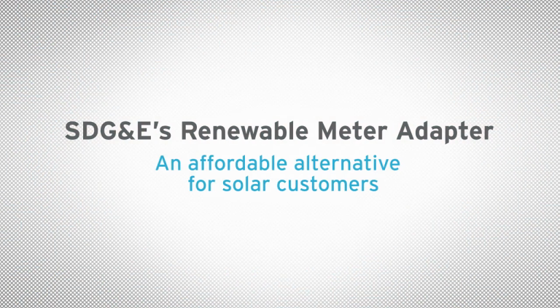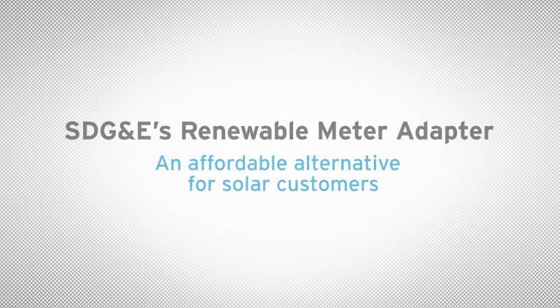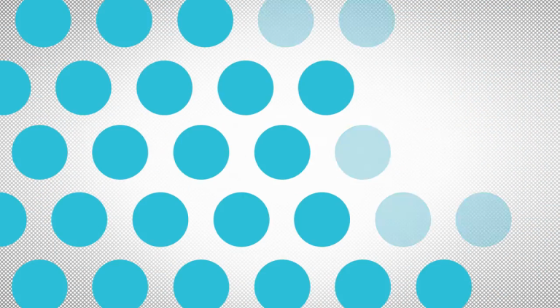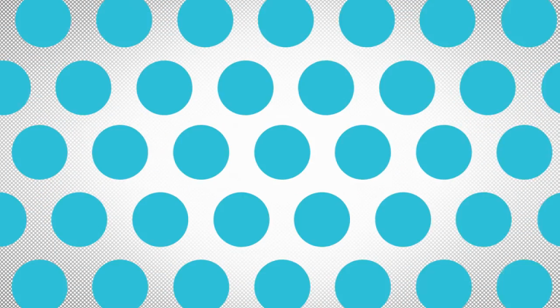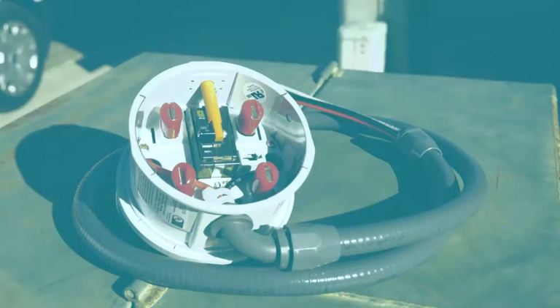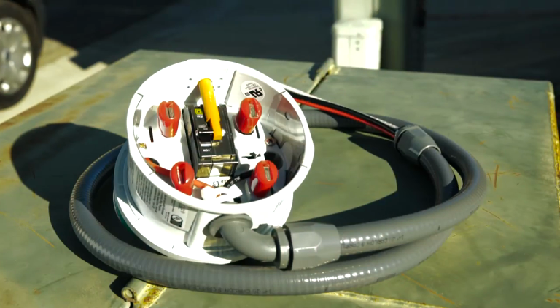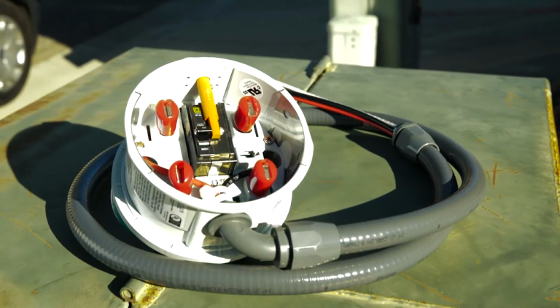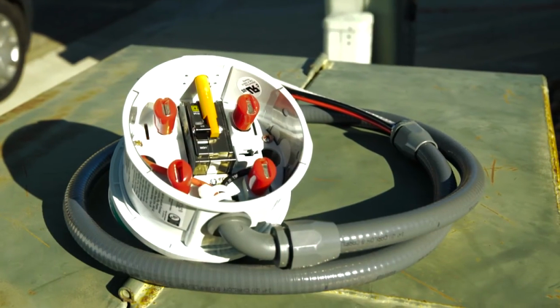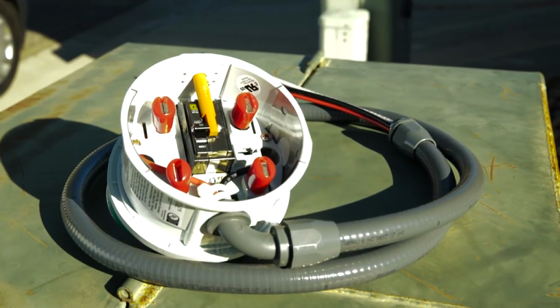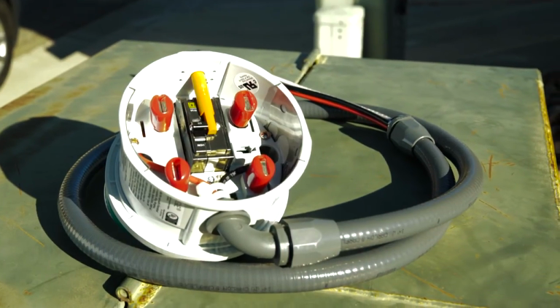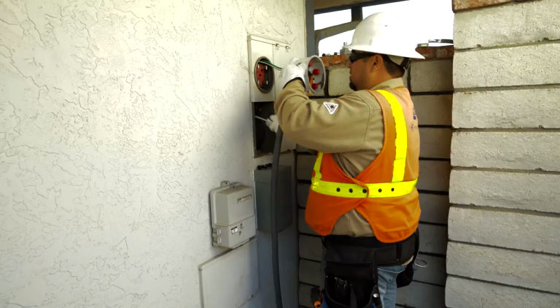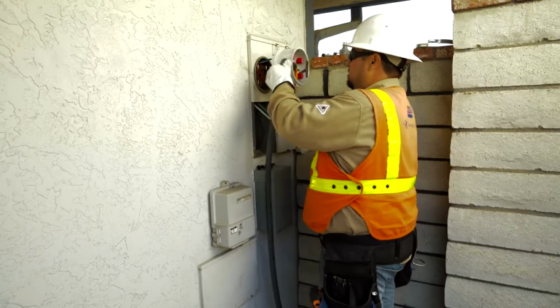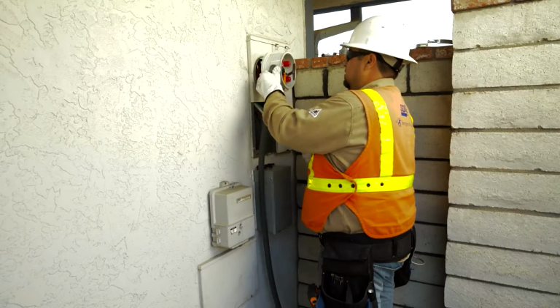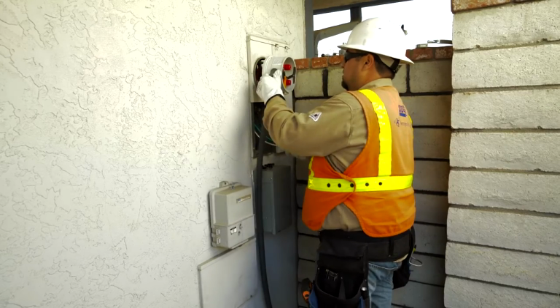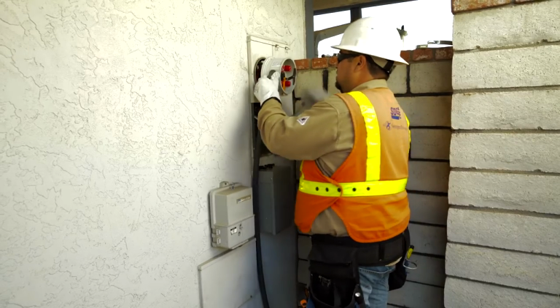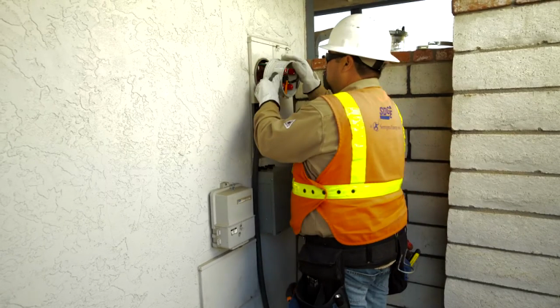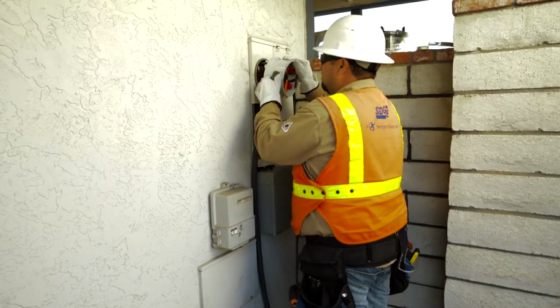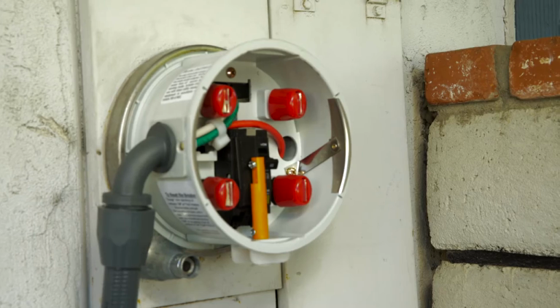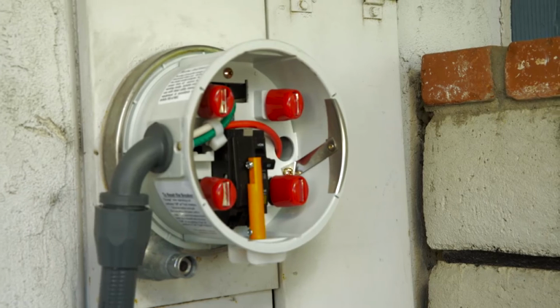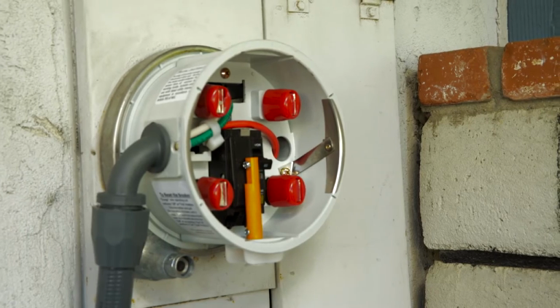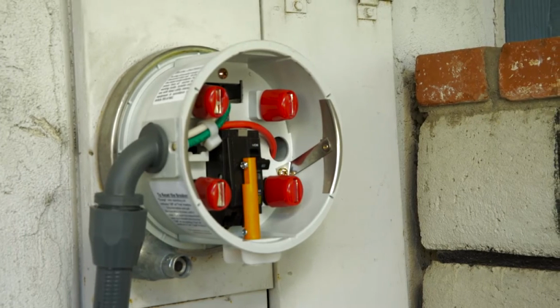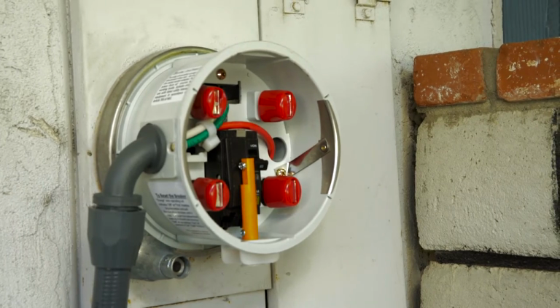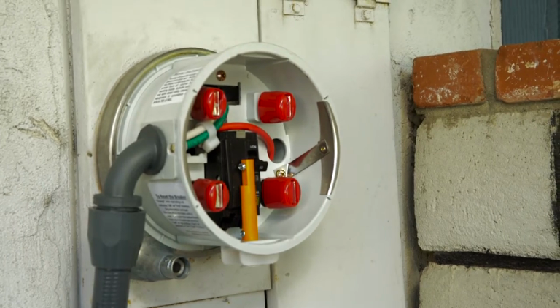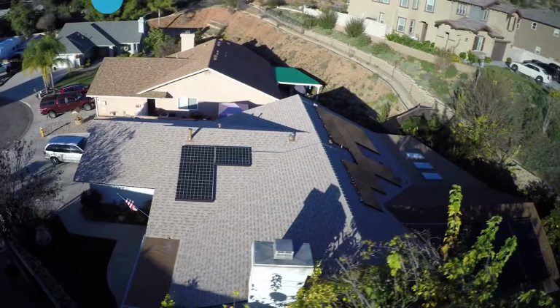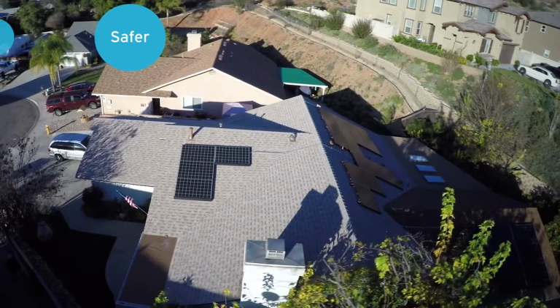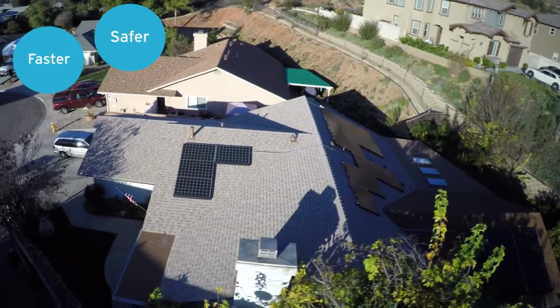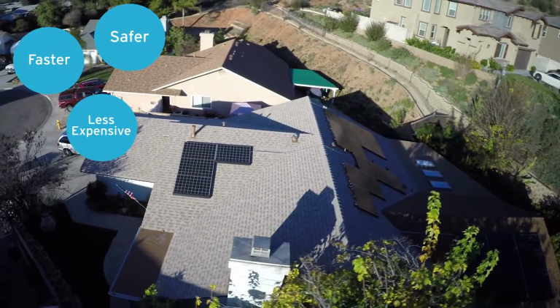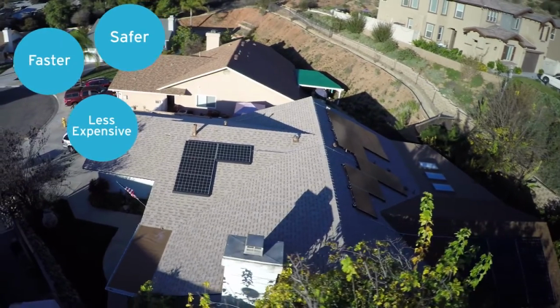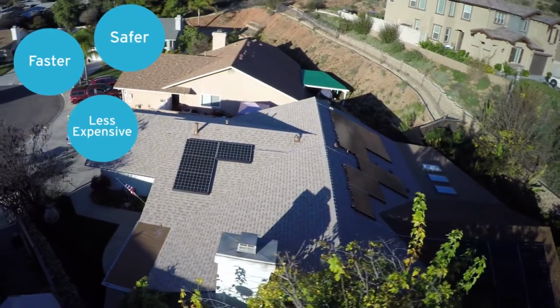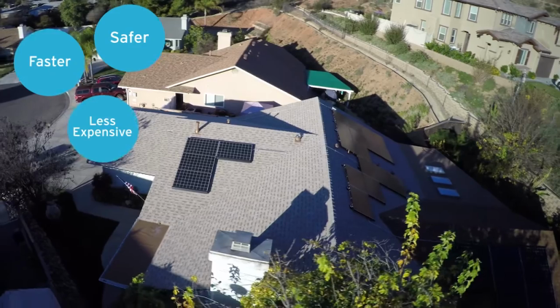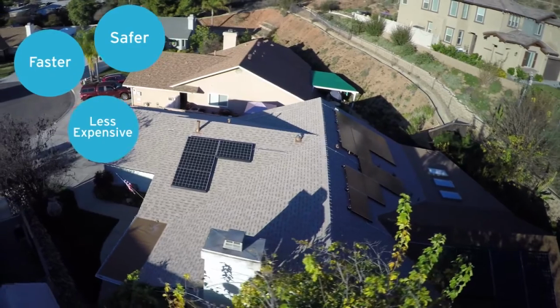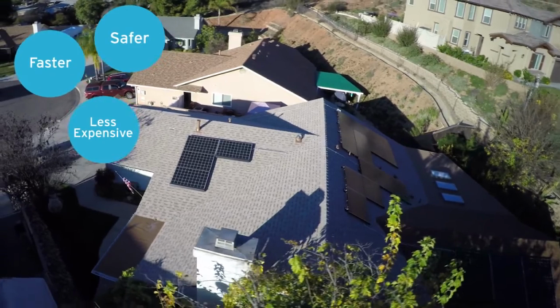The Renewable Meter Adapter, or RMA, is a technology developed by SDG&E that makes installation of solar panels faster, safer, and less expensive for customers.